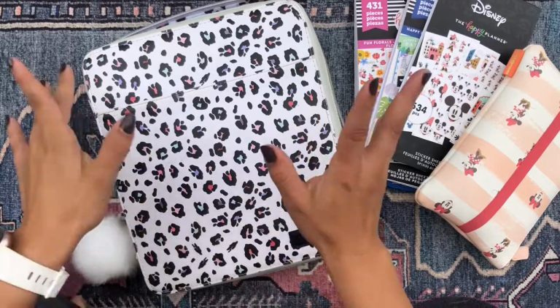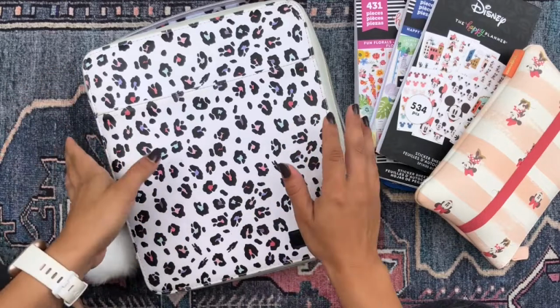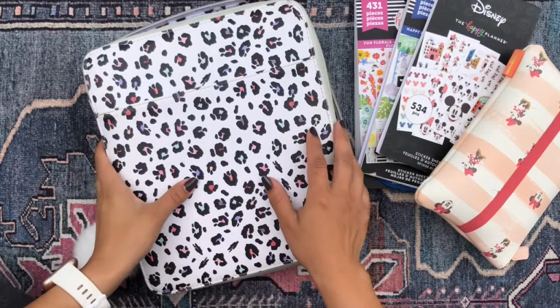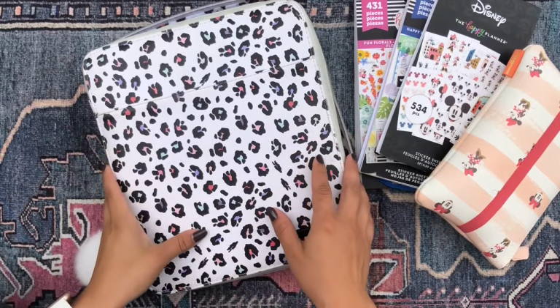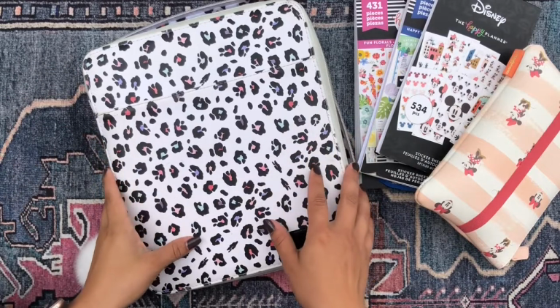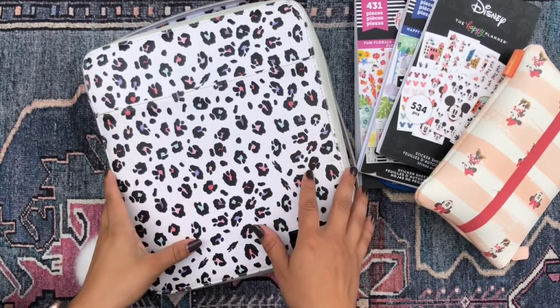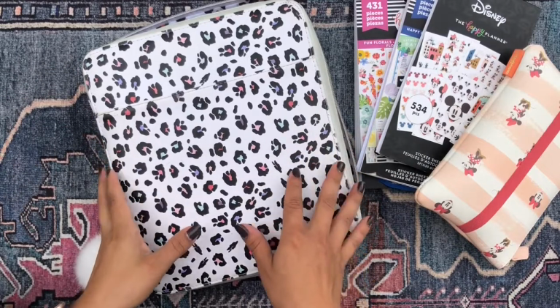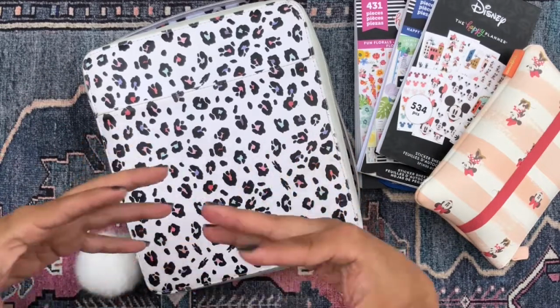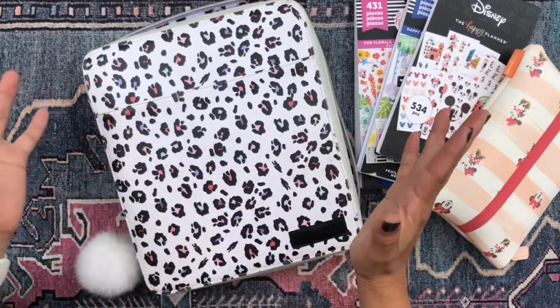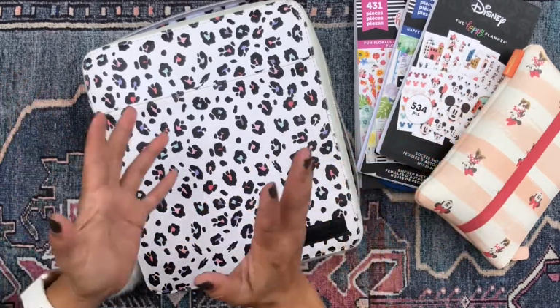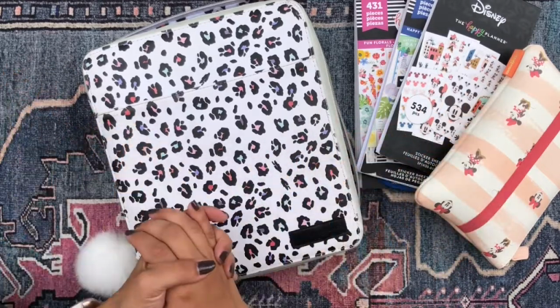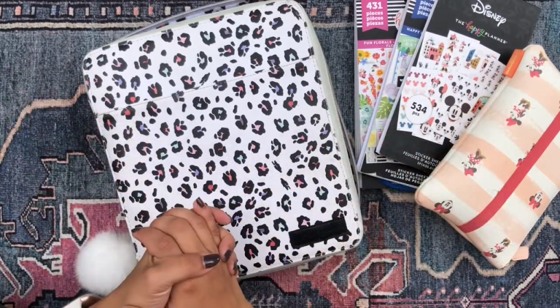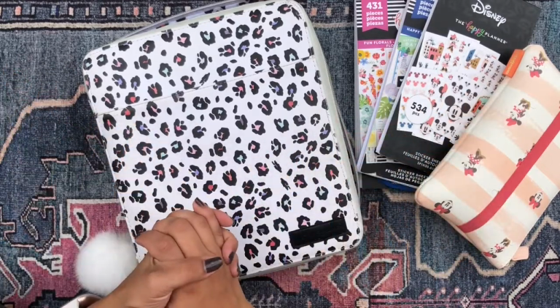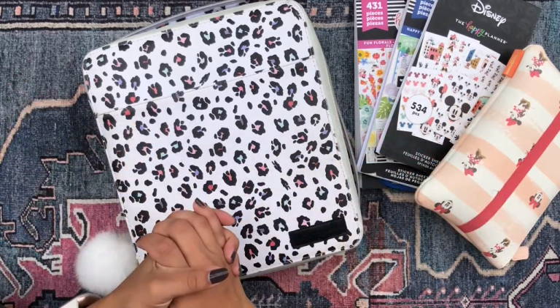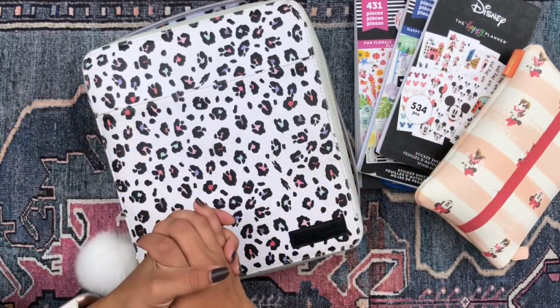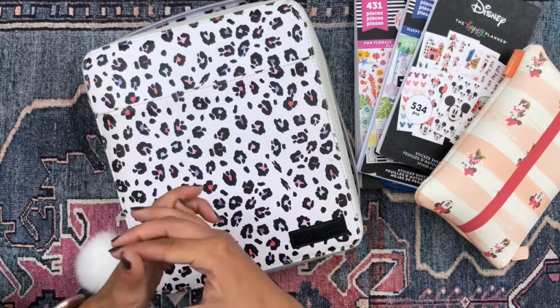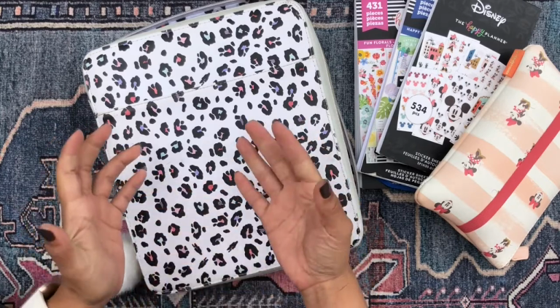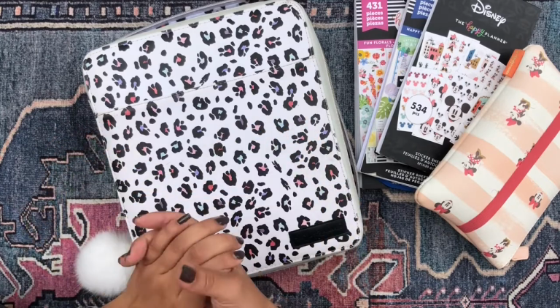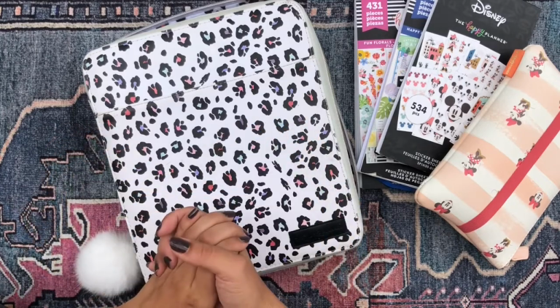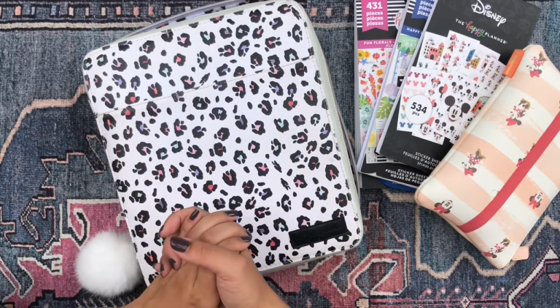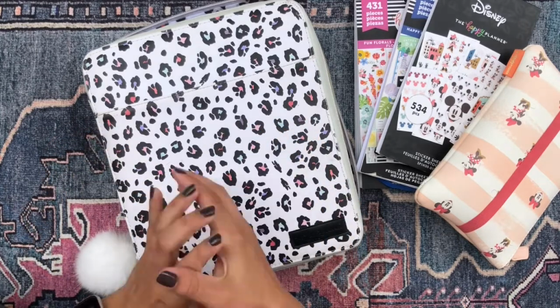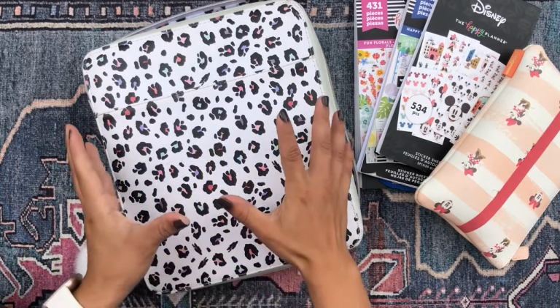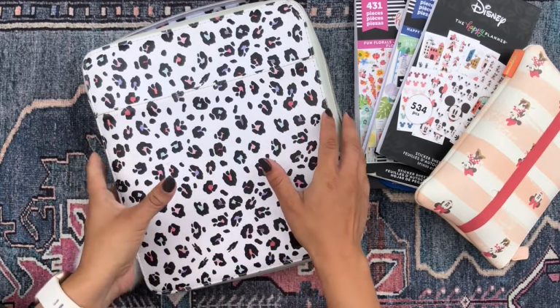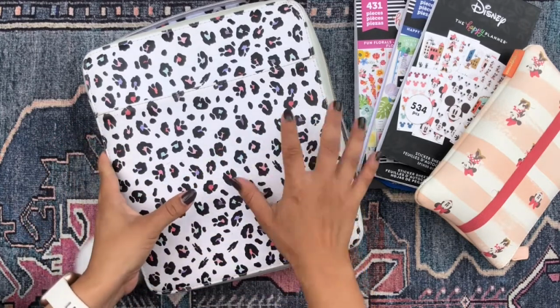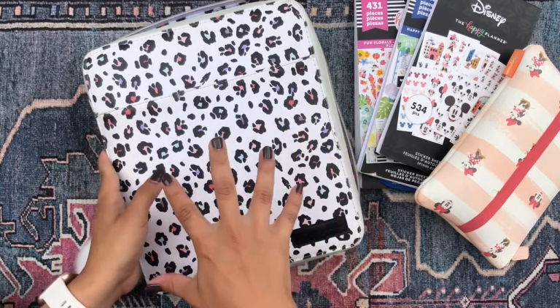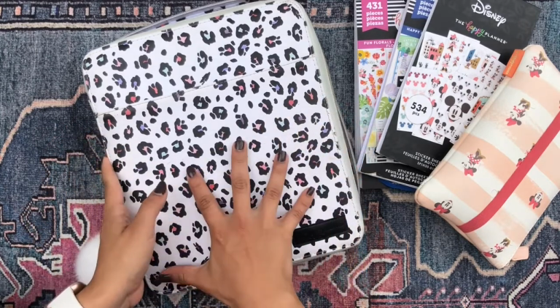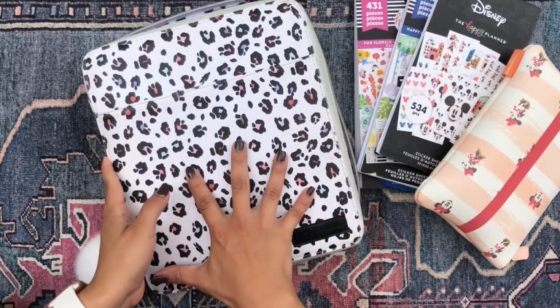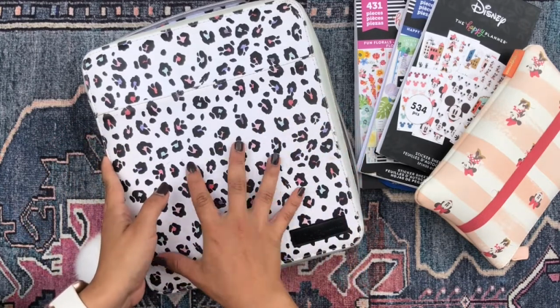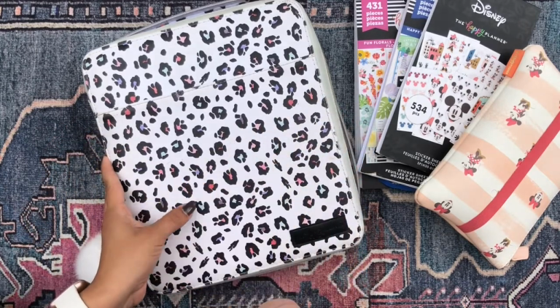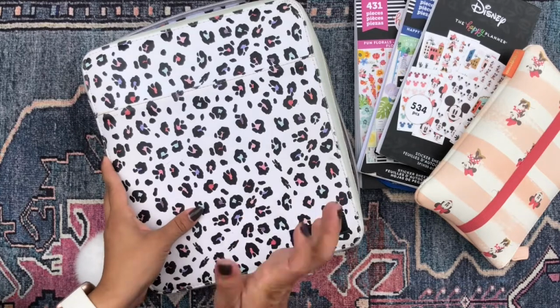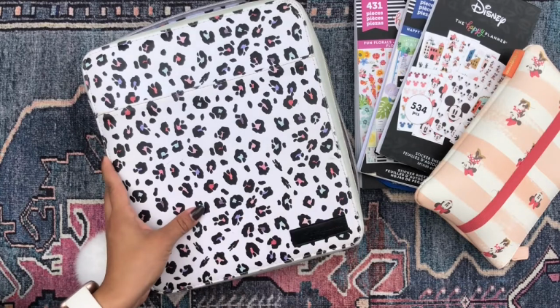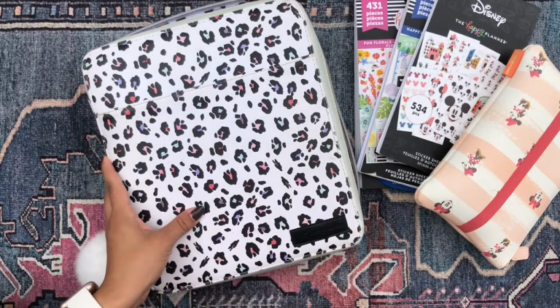Hola, buenos dias my beautiful people. Welcome back to my channel. It's your girl Daniela. I'm so glad you could join me today for a flip through of my mega happy planner, Miss Andromeda.